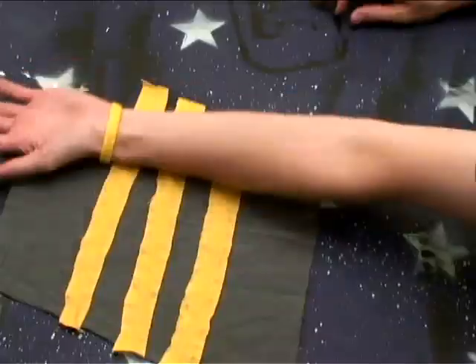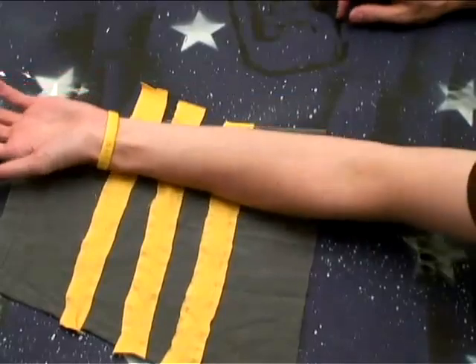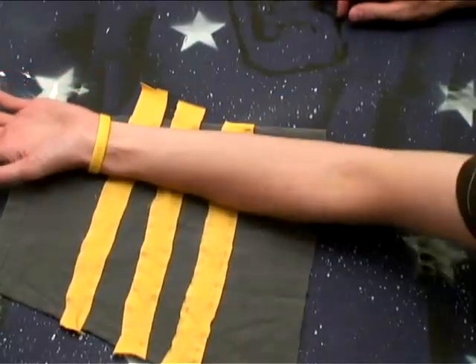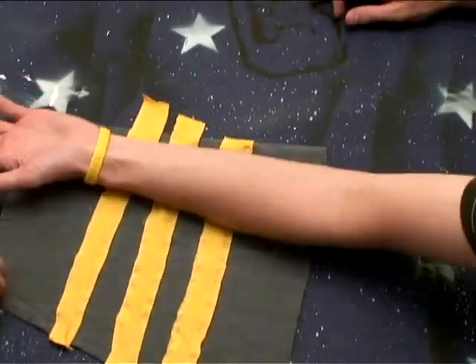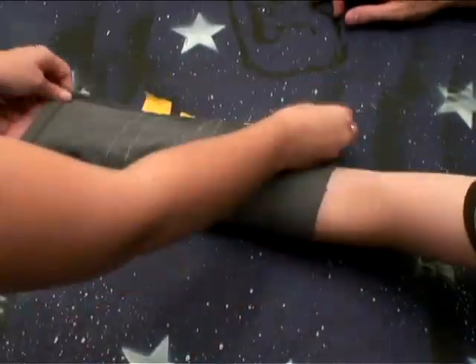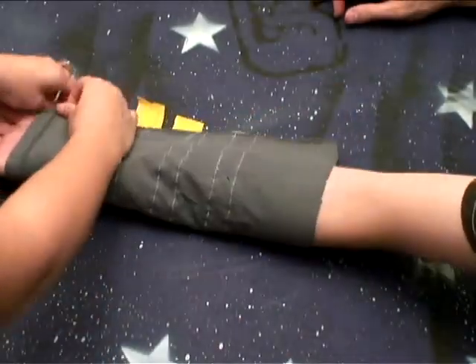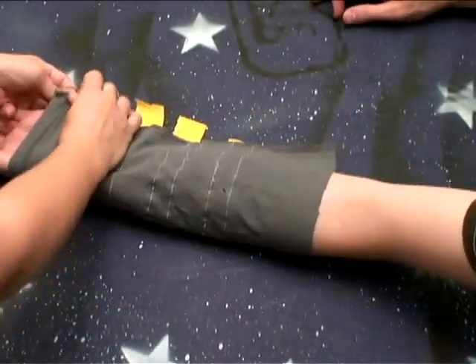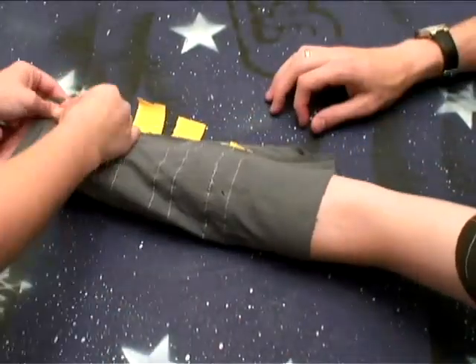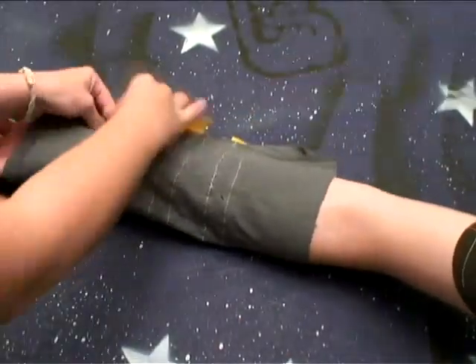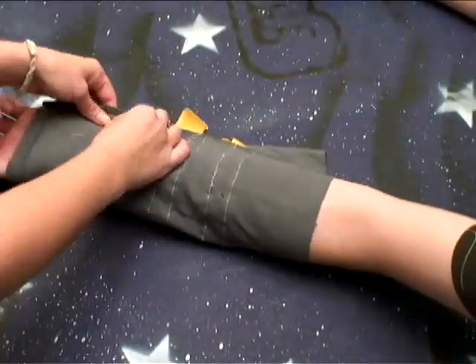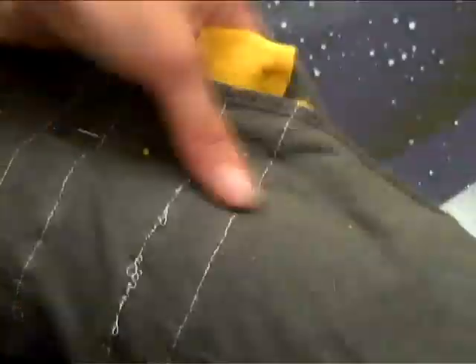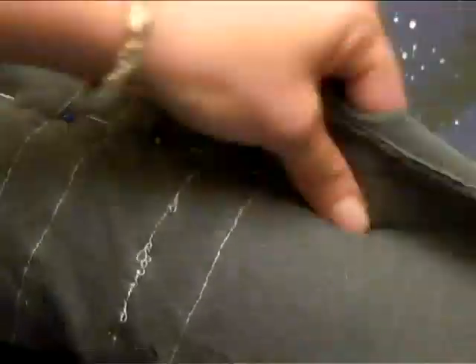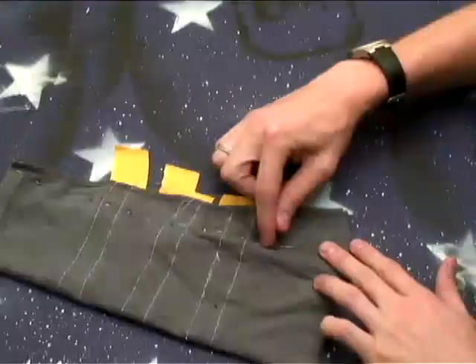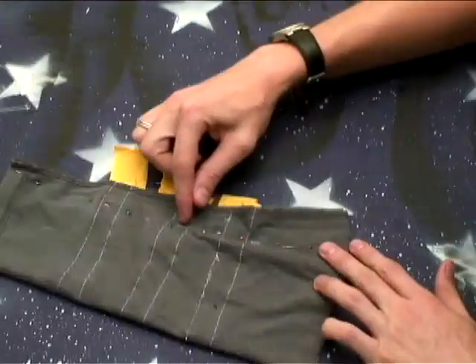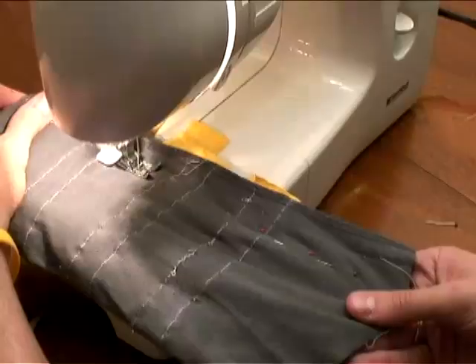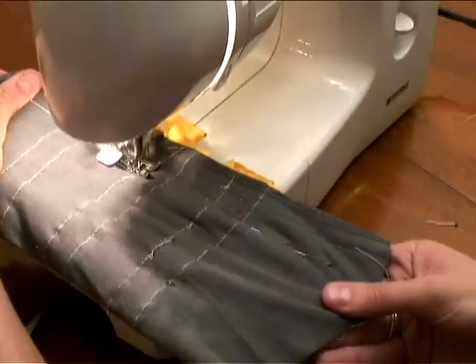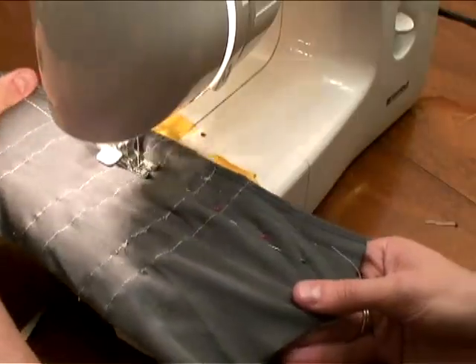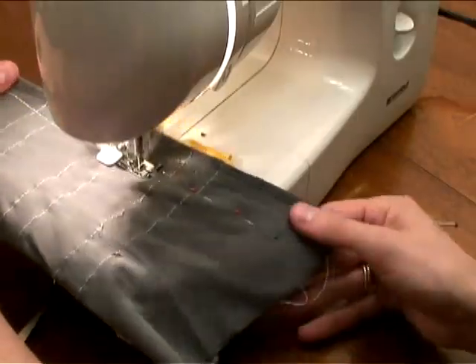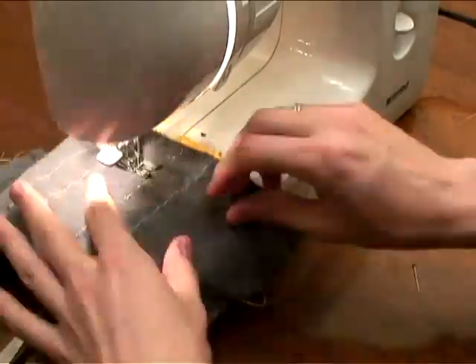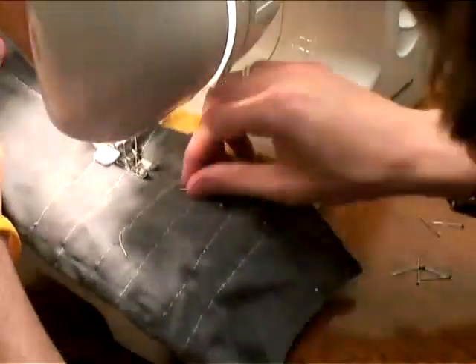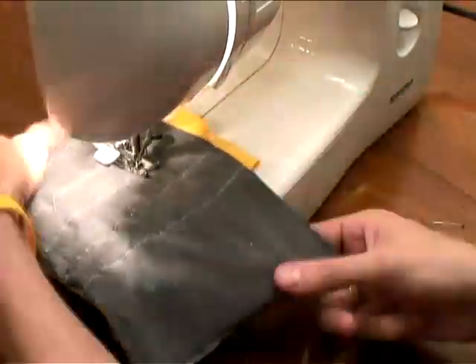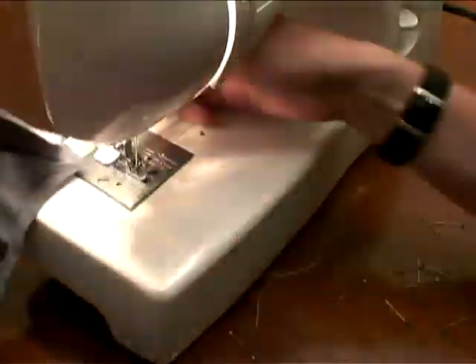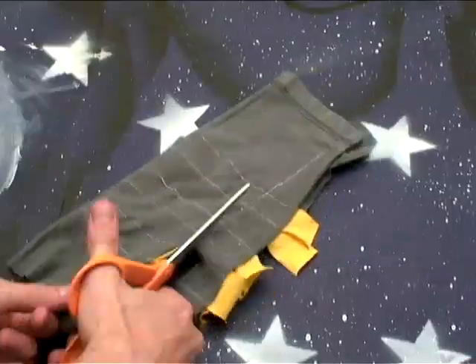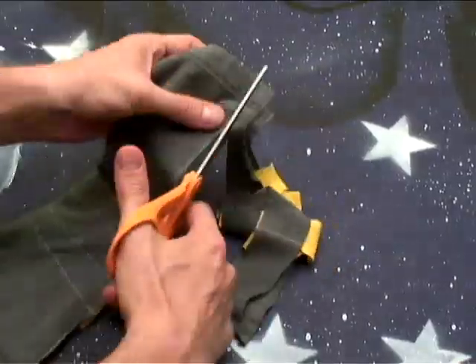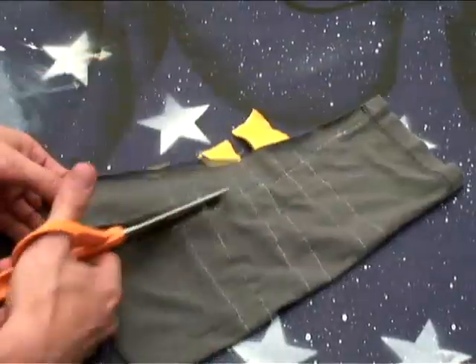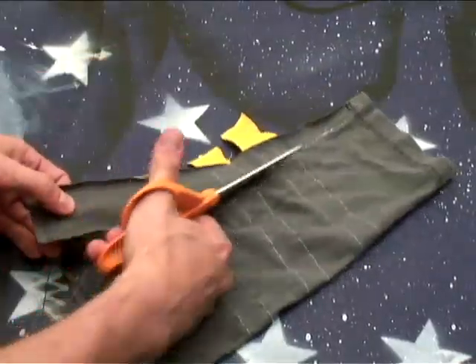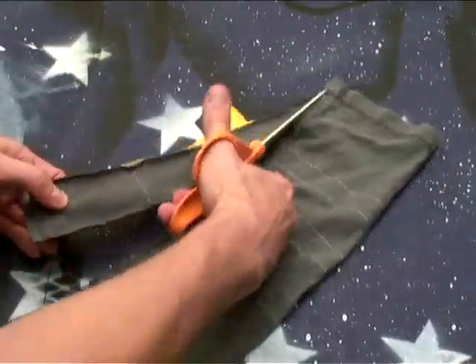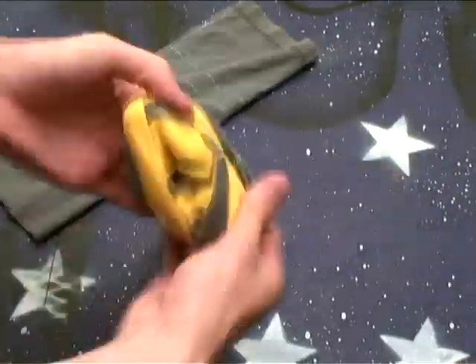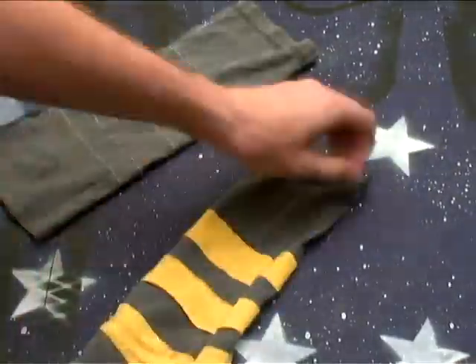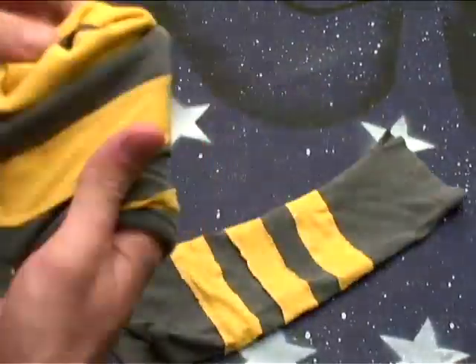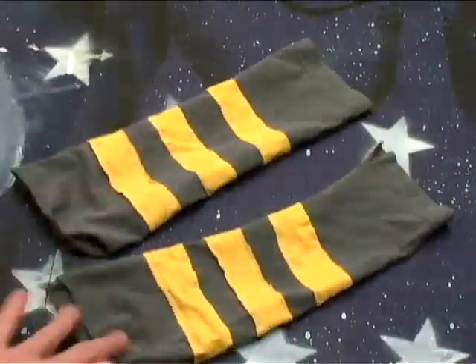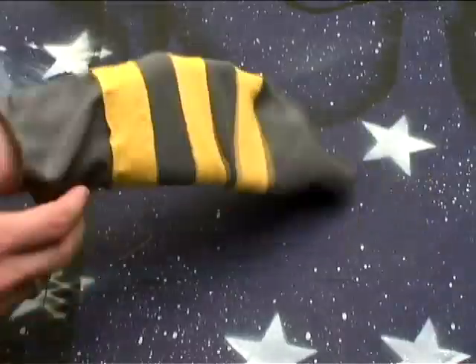Now fold them over wrong side out, have a friend help you pin the mitts snugly around your arms, sew them closed, cut off your extra fabric, turn them inside out, and try them on.